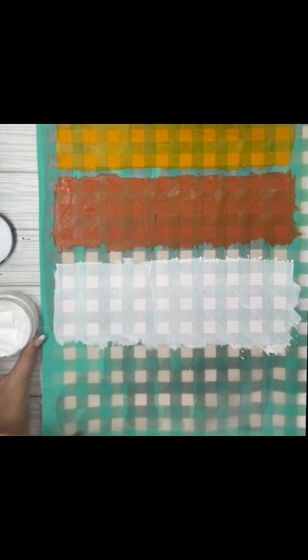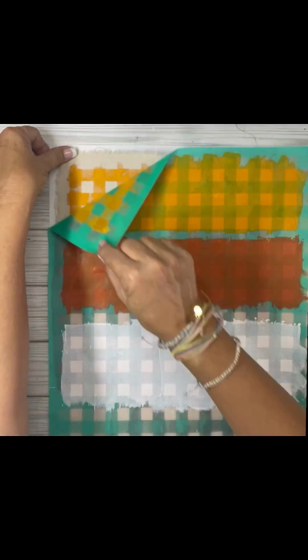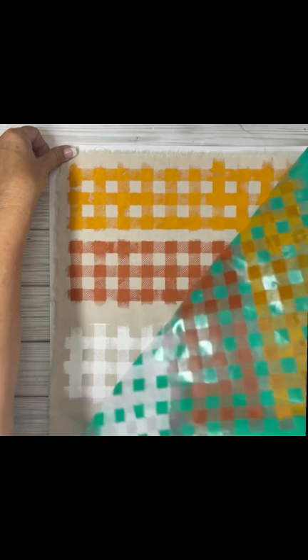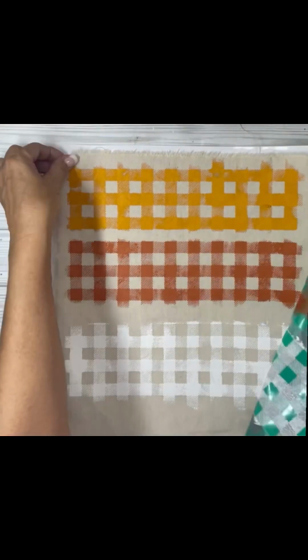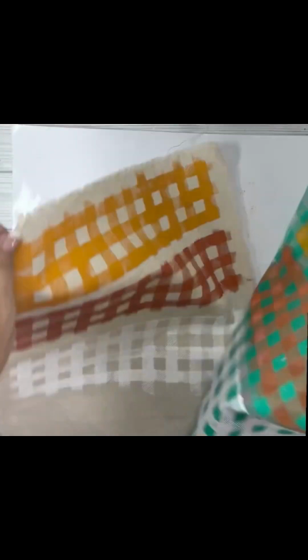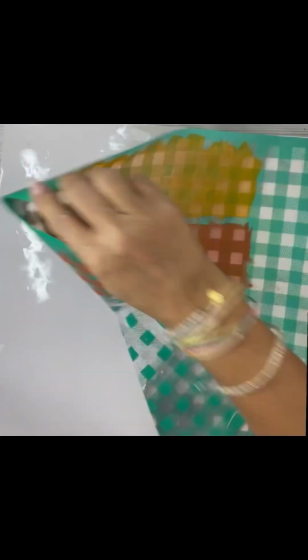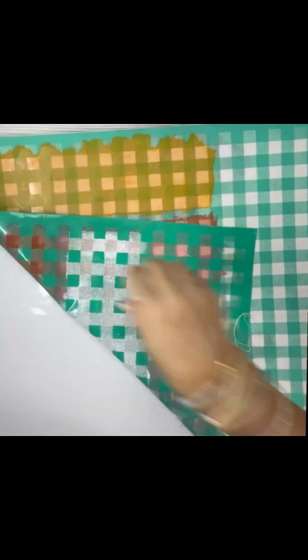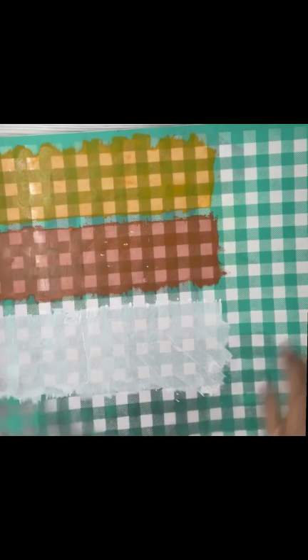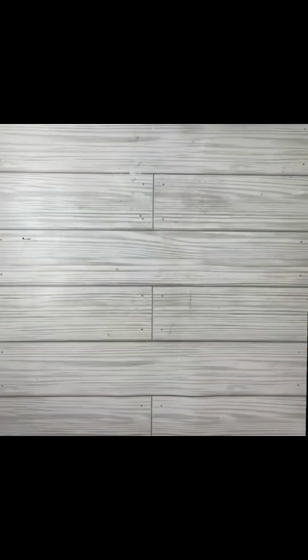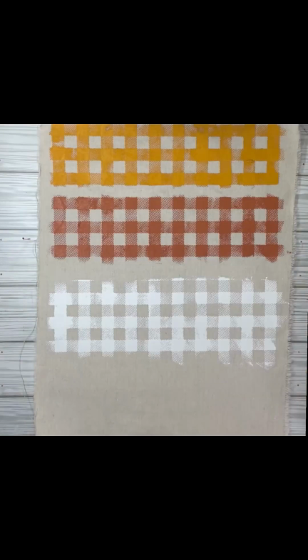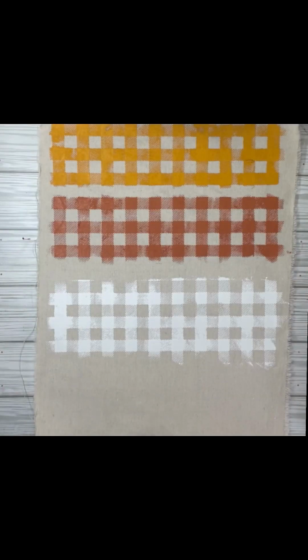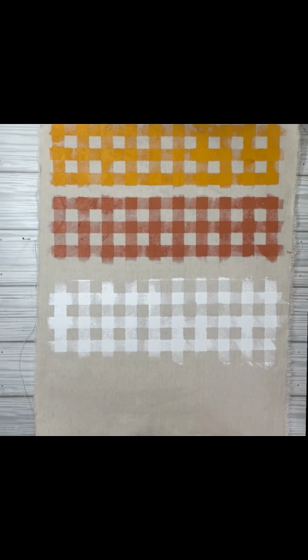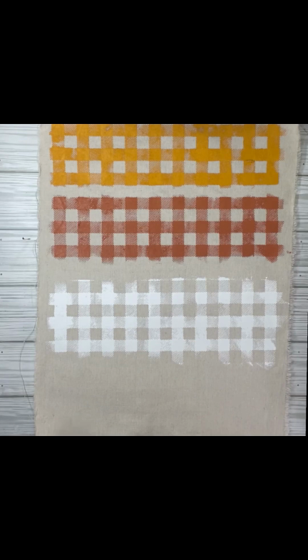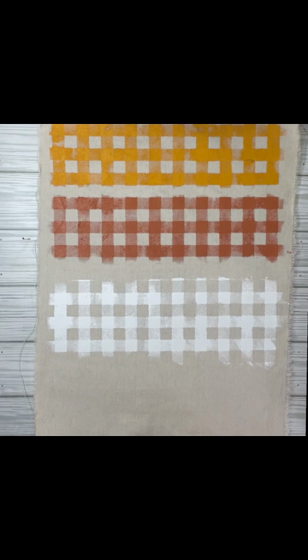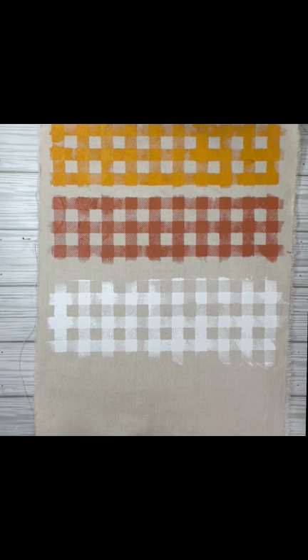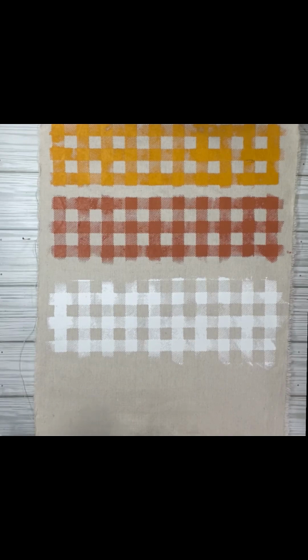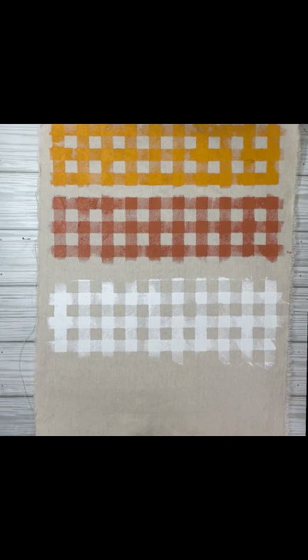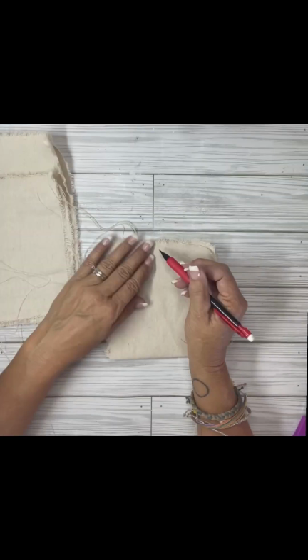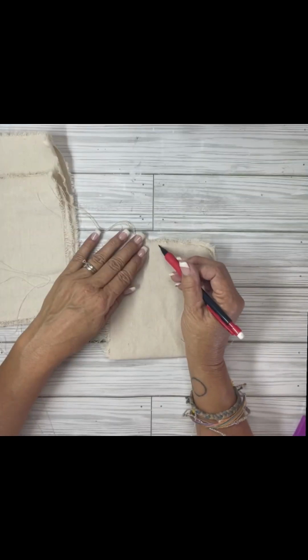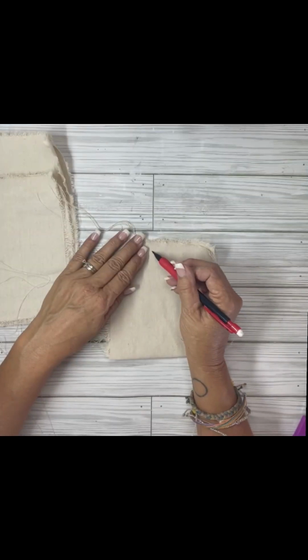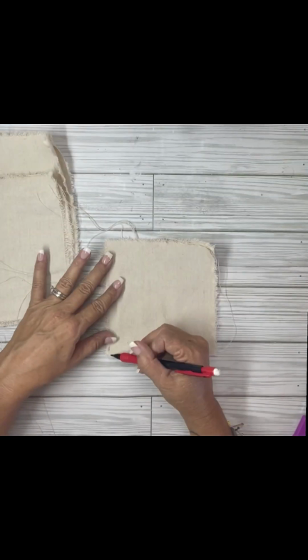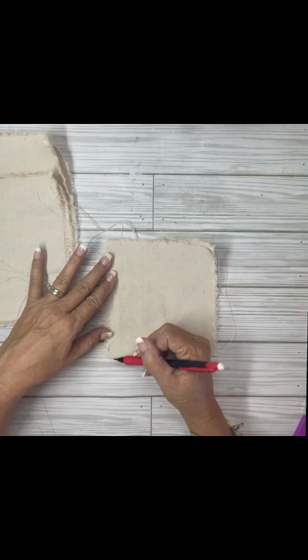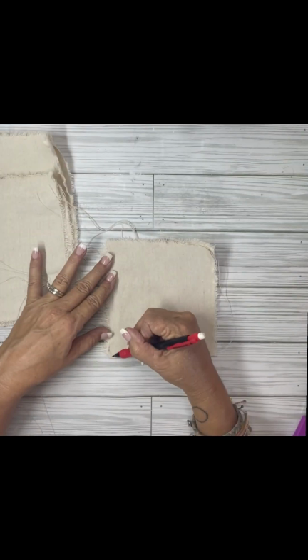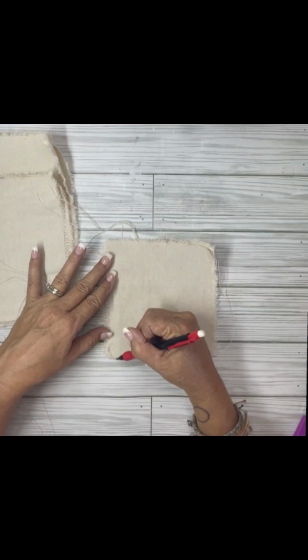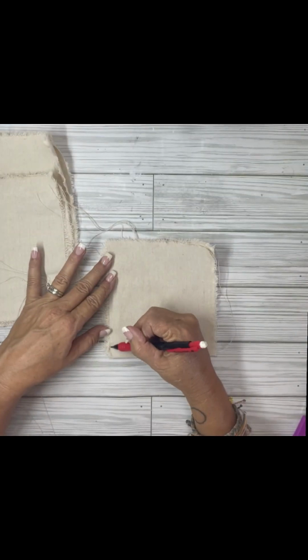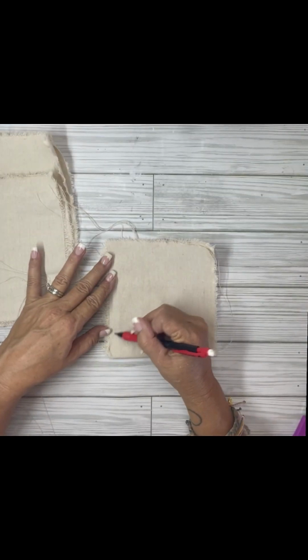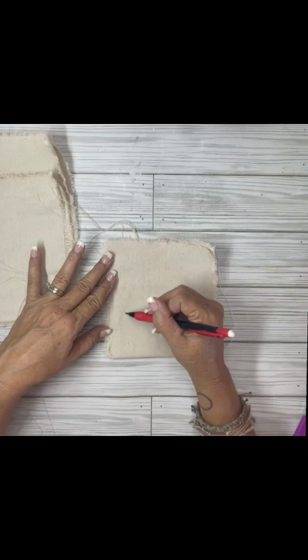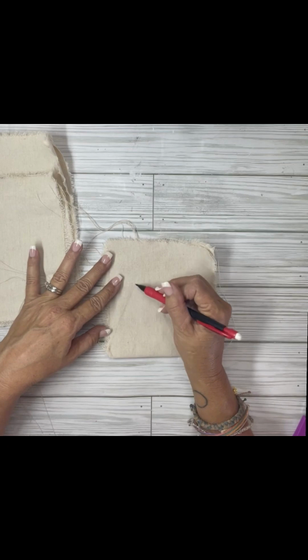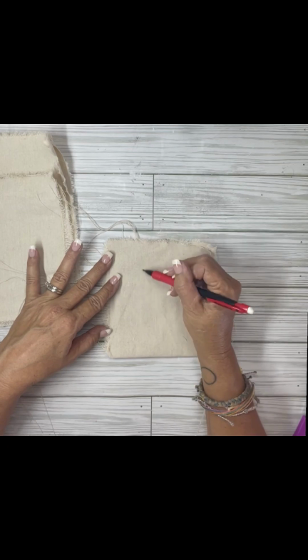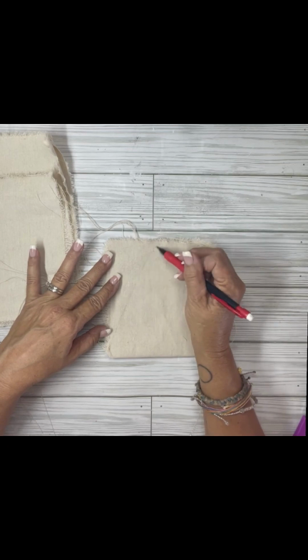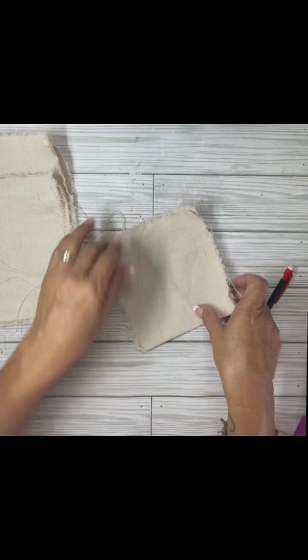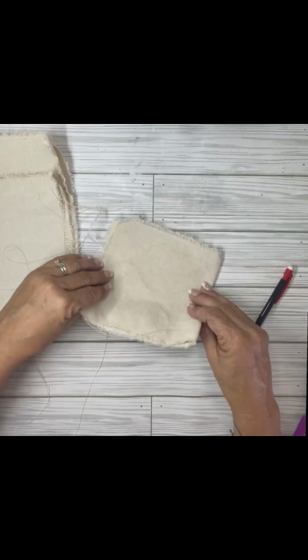I did put a cart link with the transfer and the colors for you, so you can find it in the description if you're interested.